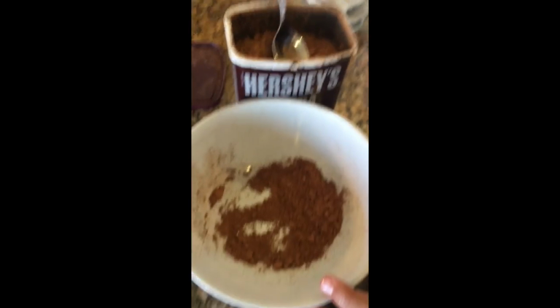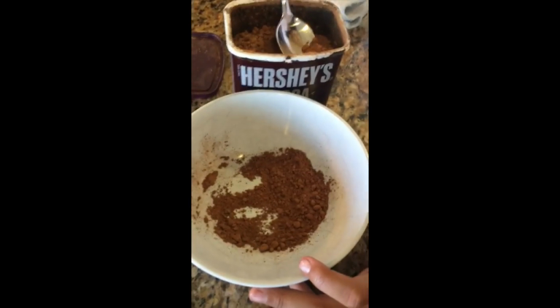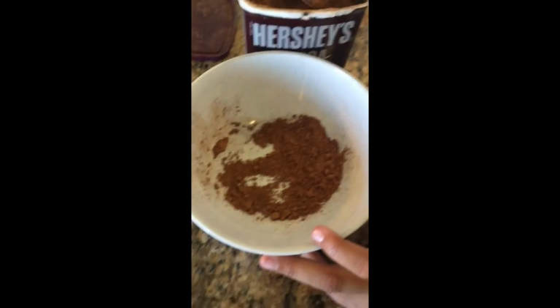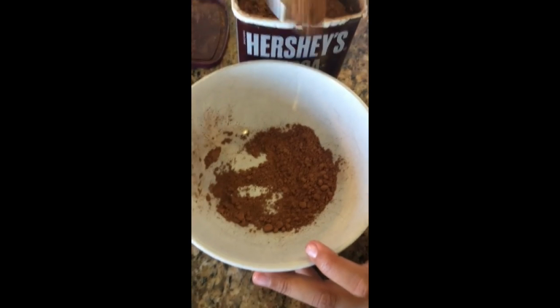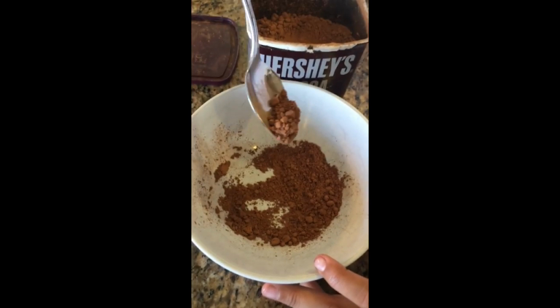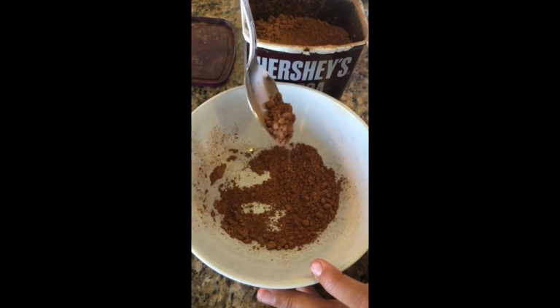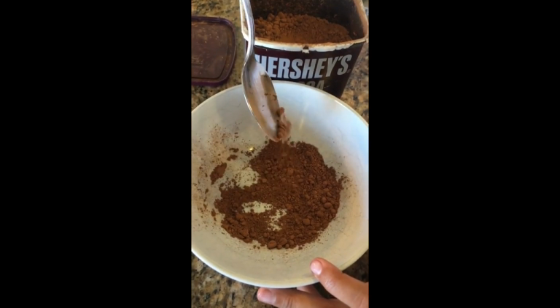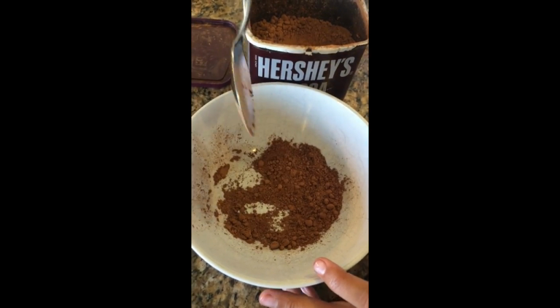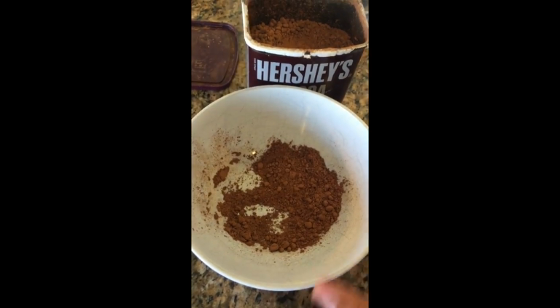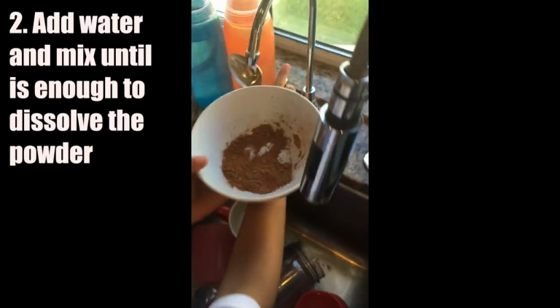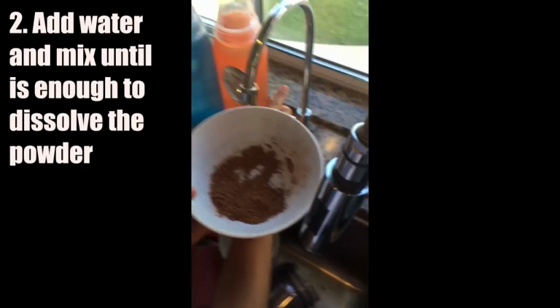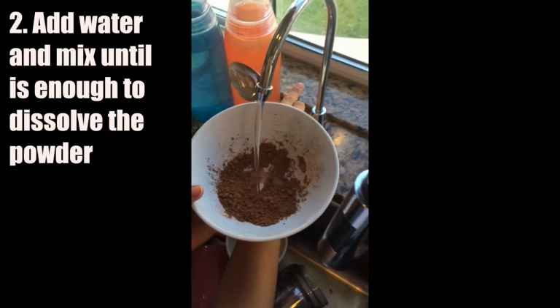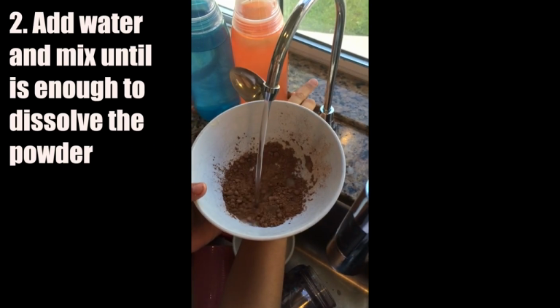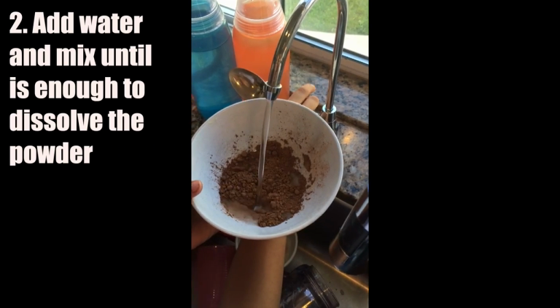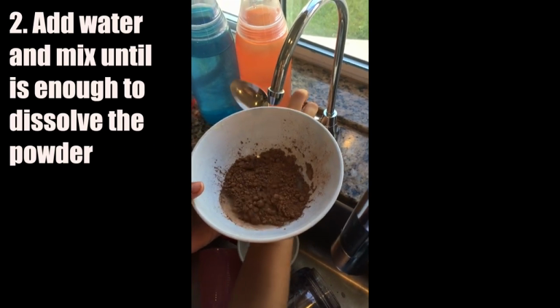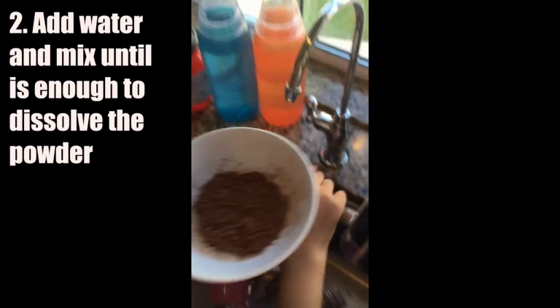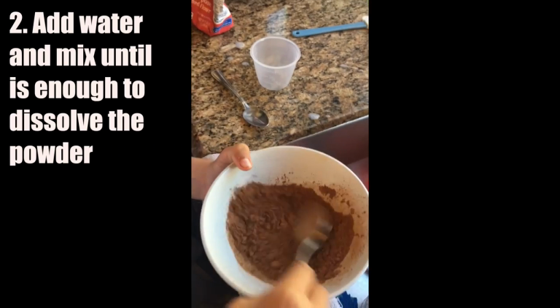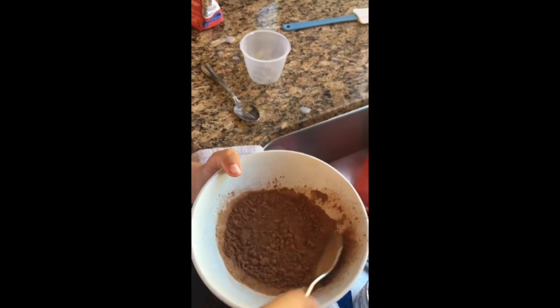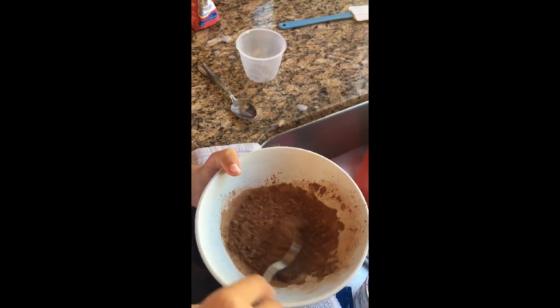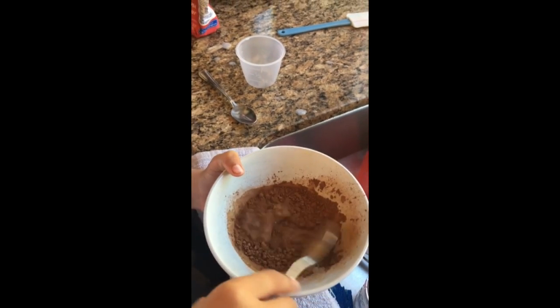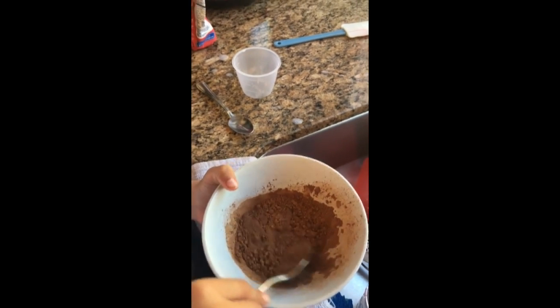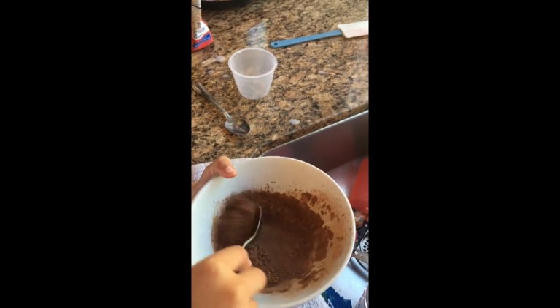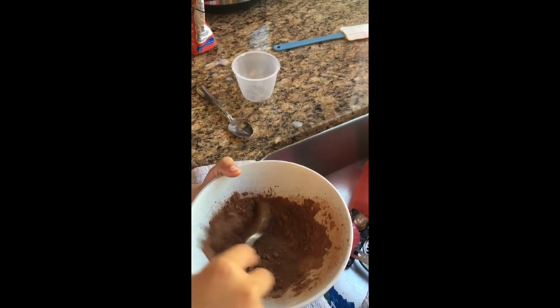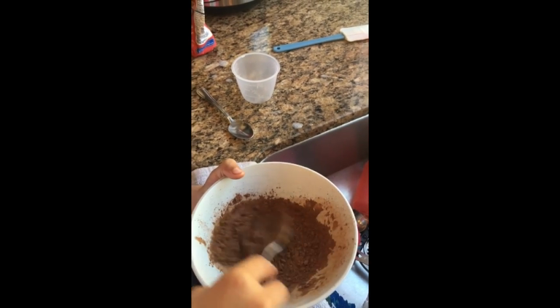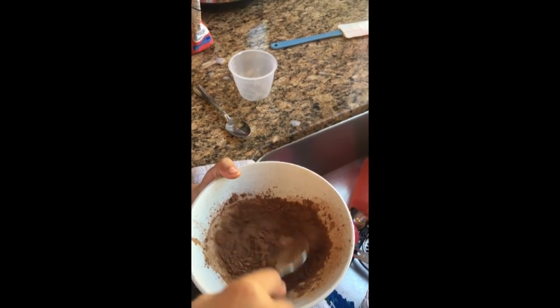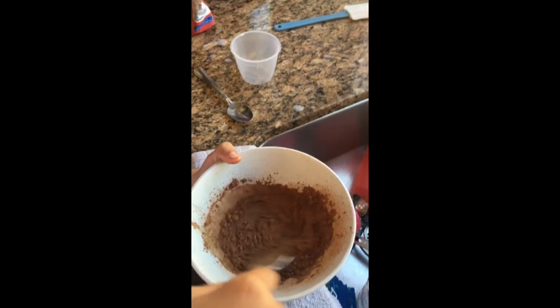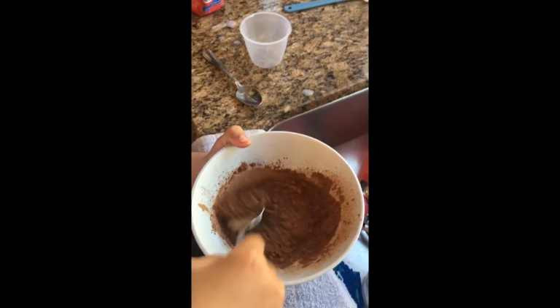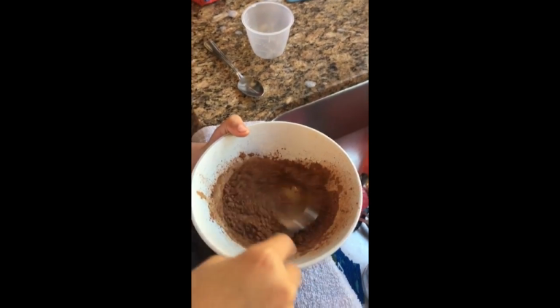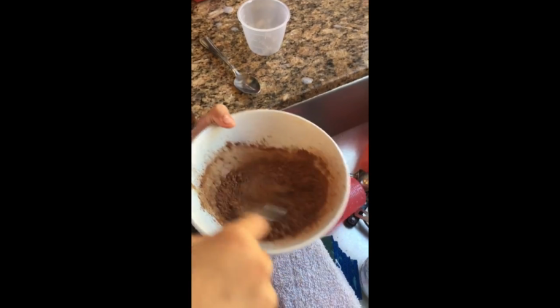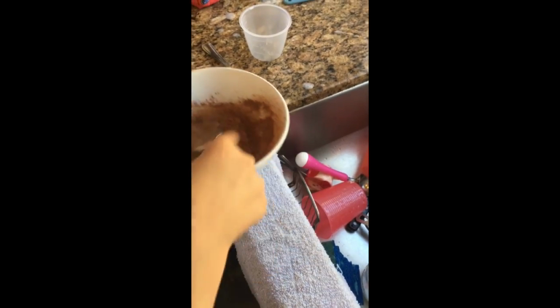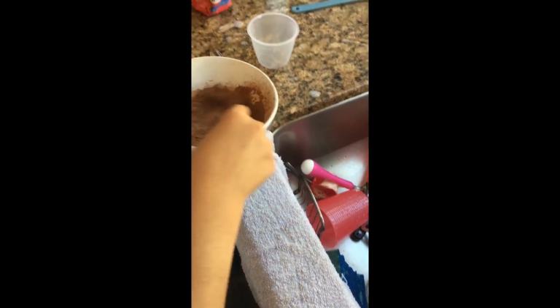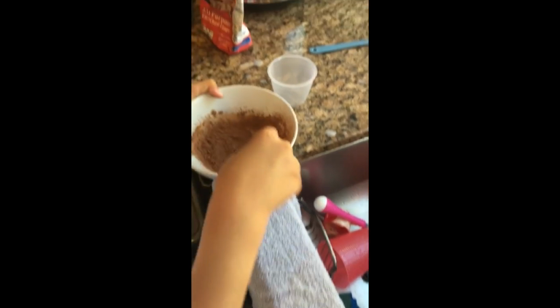The first thing she's going to be doing is mixing some cocoa powder — she's taking one and a half tablespoons of cocoa powder — and then she's going to be mixing this with some water. Once that's done, she's going to be working on the rest of the recipe.